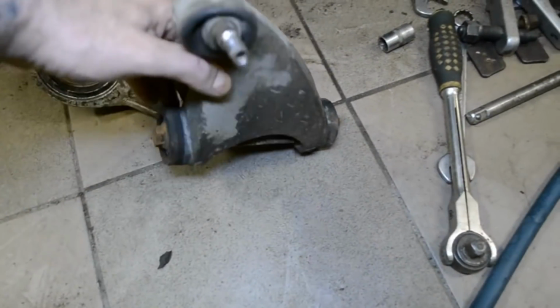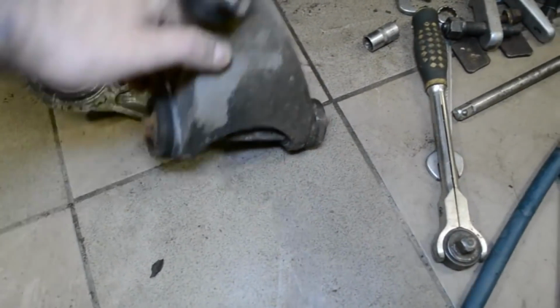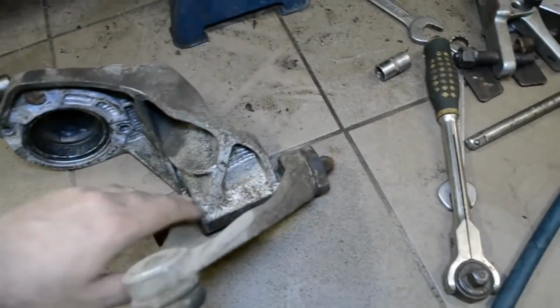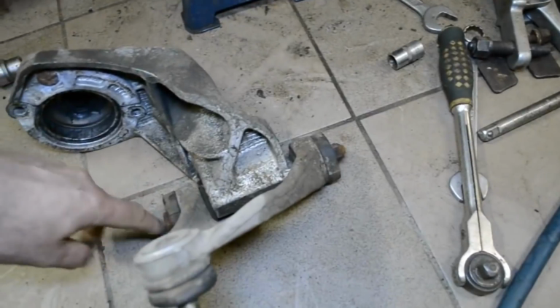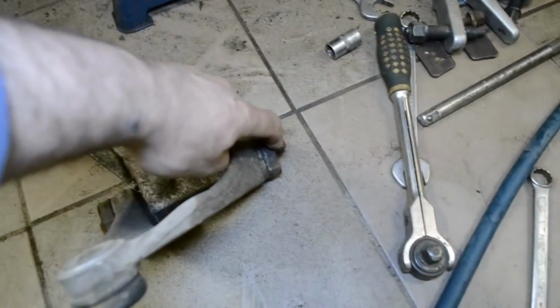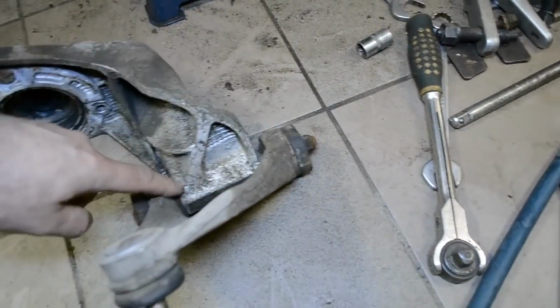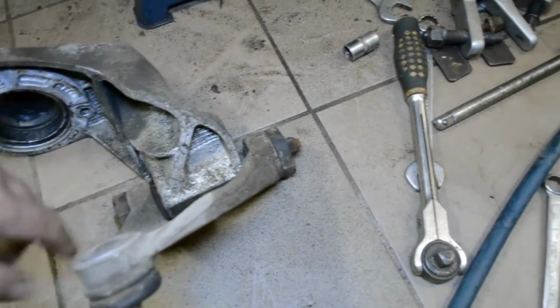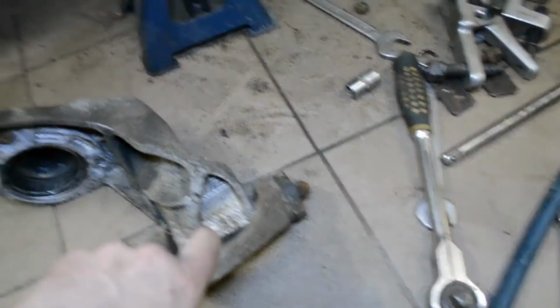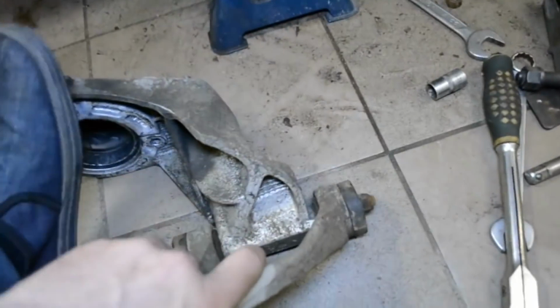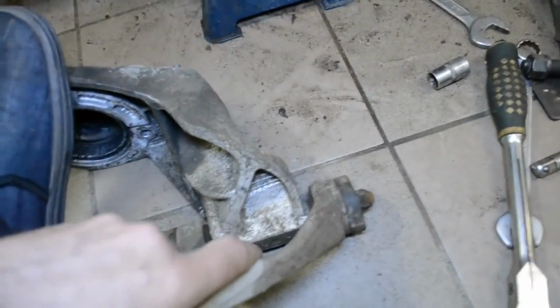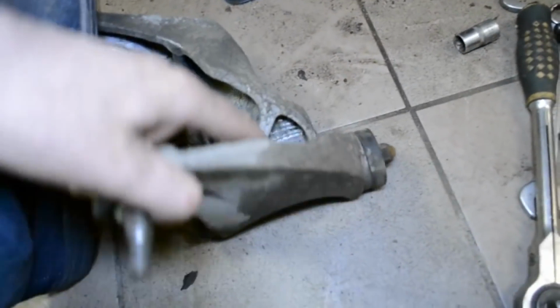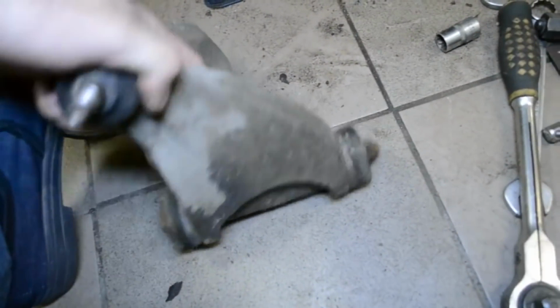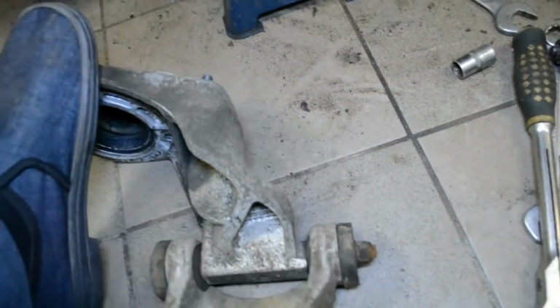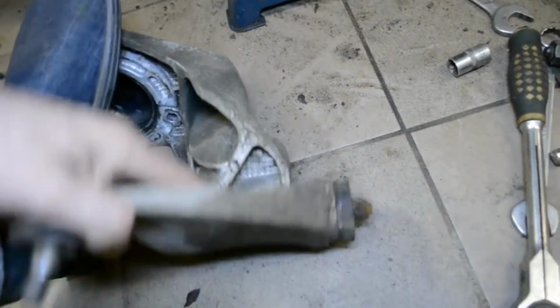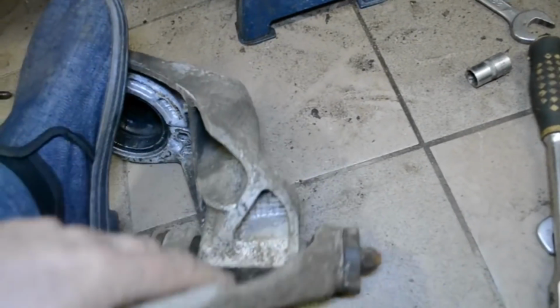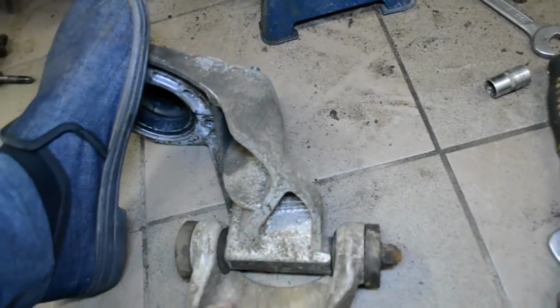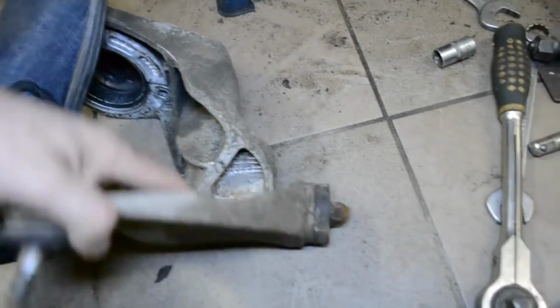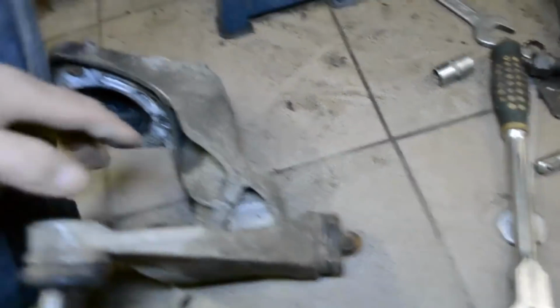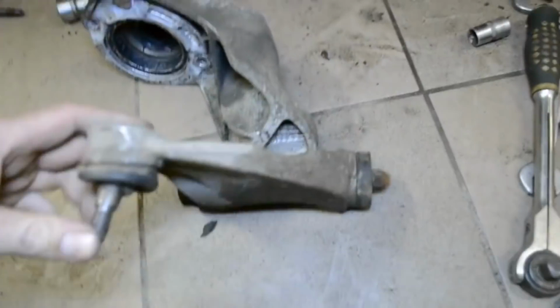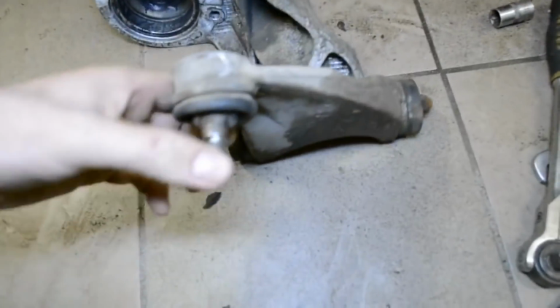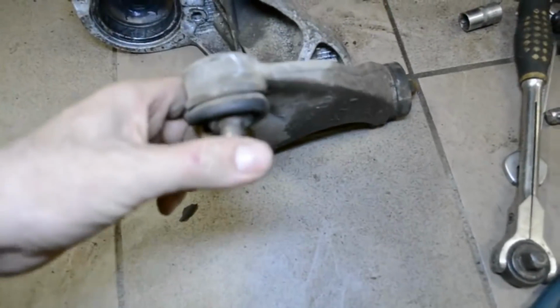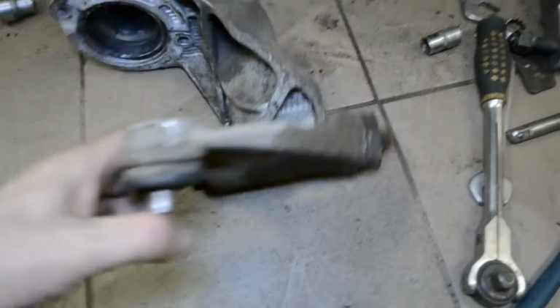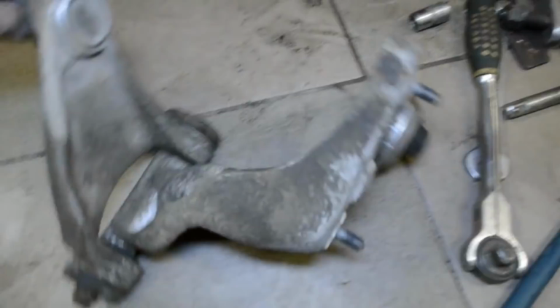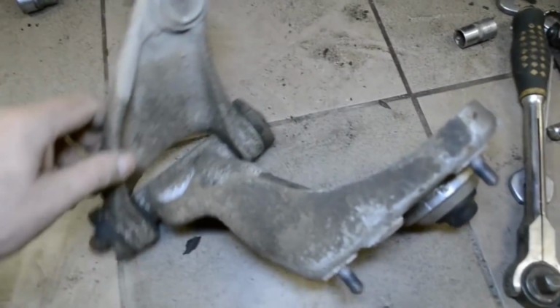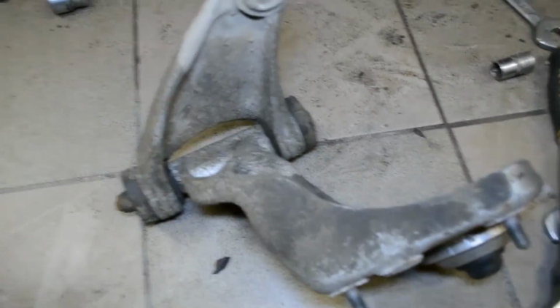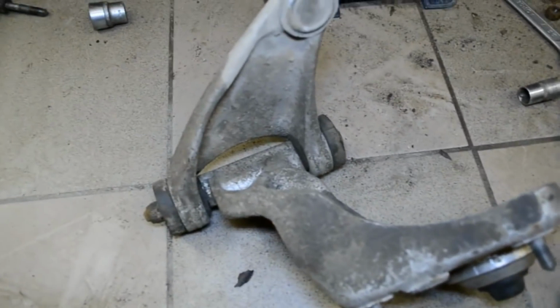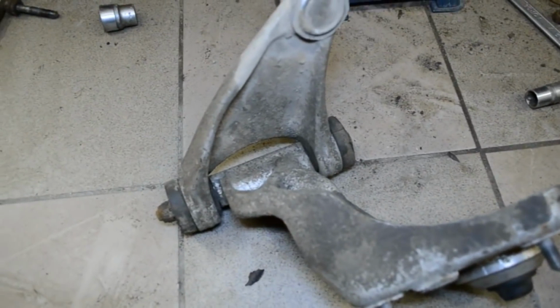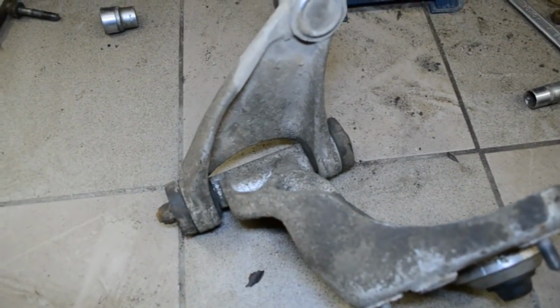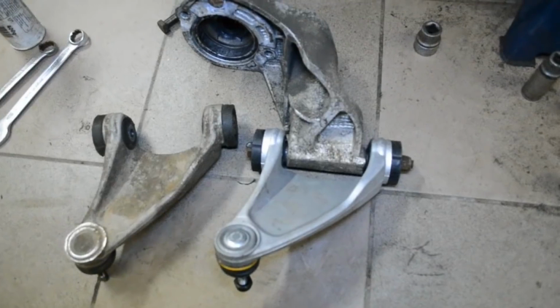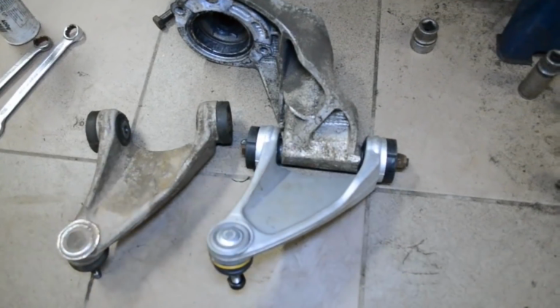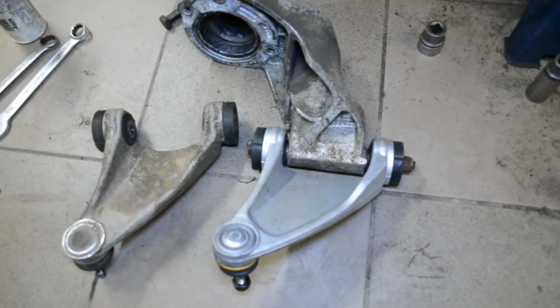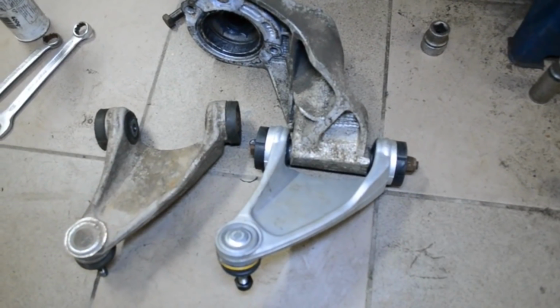Вот наш рычаг — сейчас откручиваем этот болт, меняем рычаг. Вот он уже скреплён. Устанавливаем новый — вот уже стоит новый рычажок.